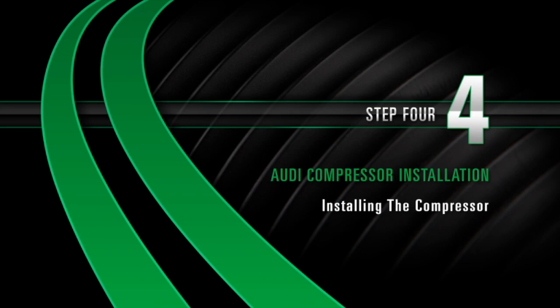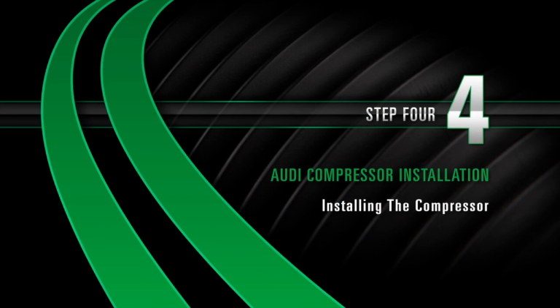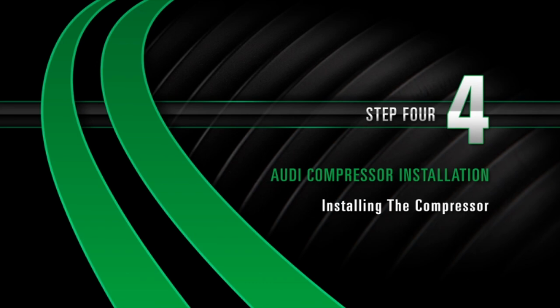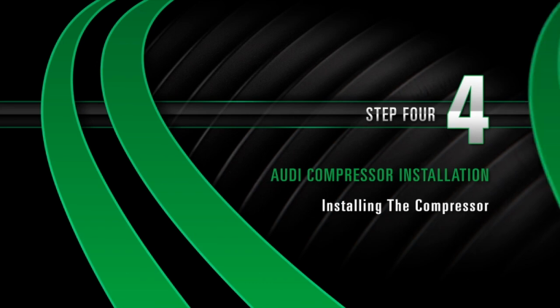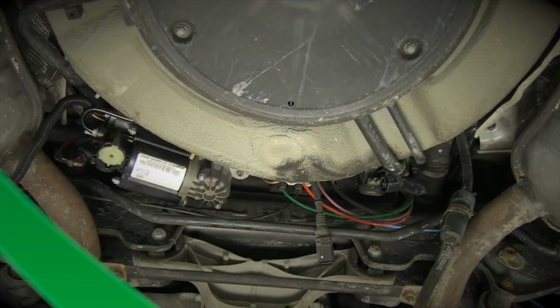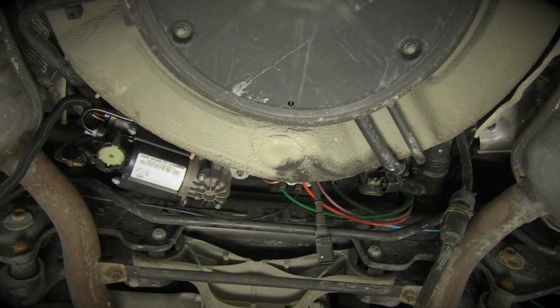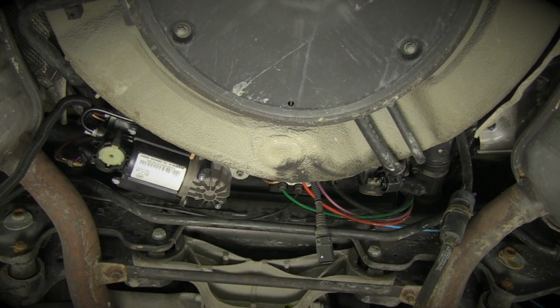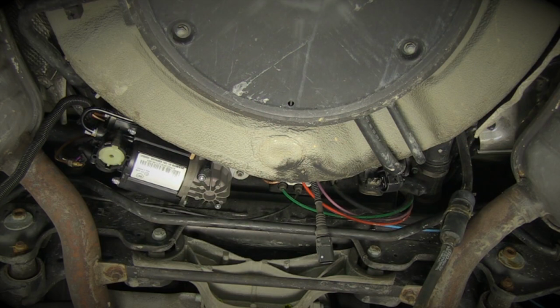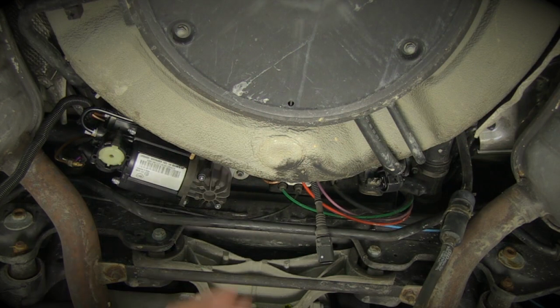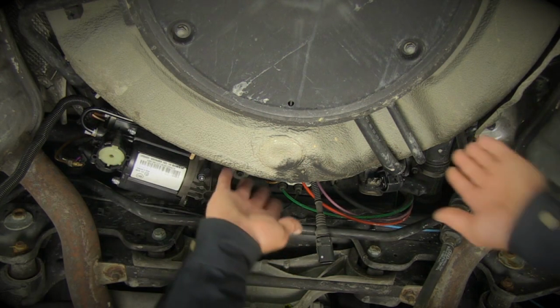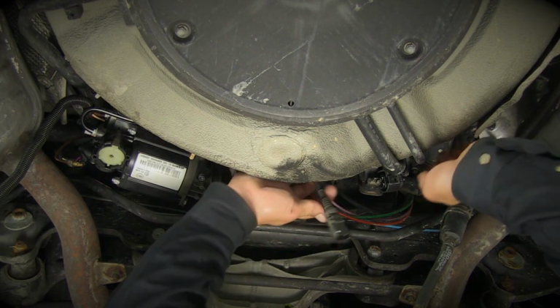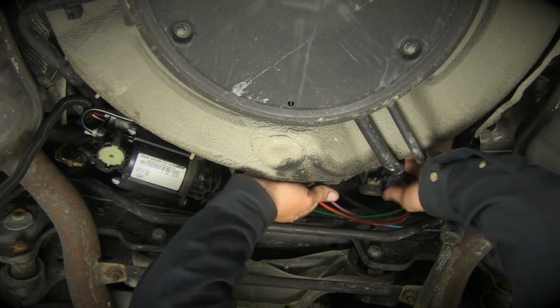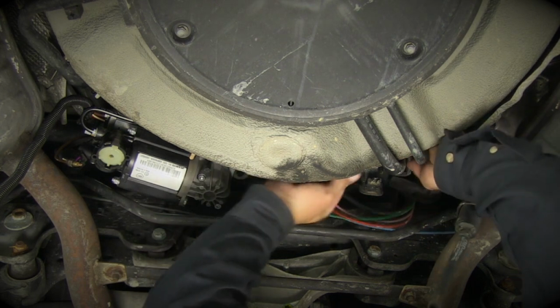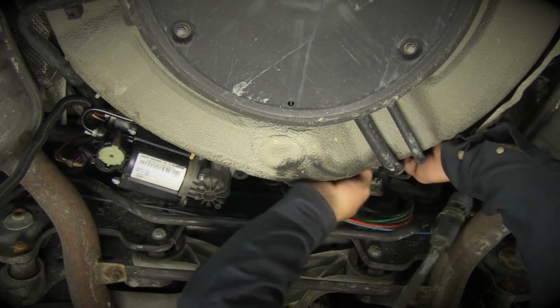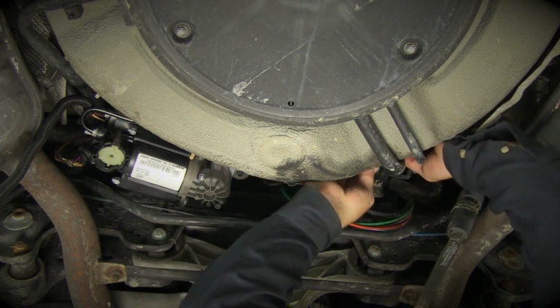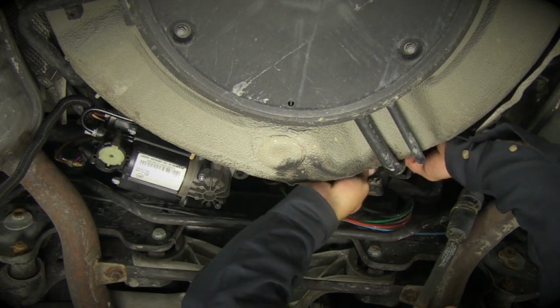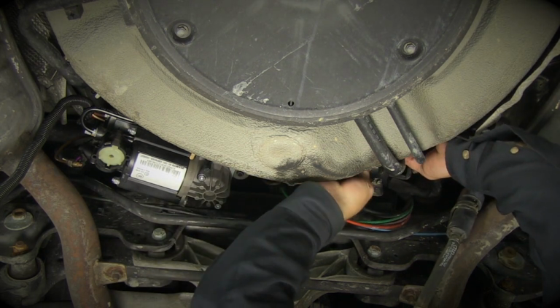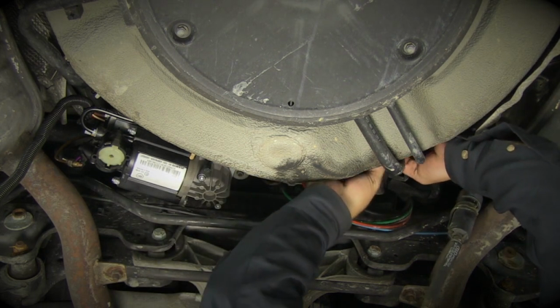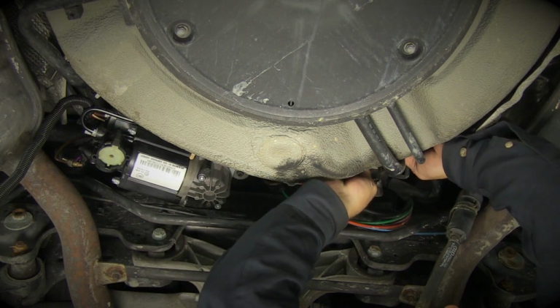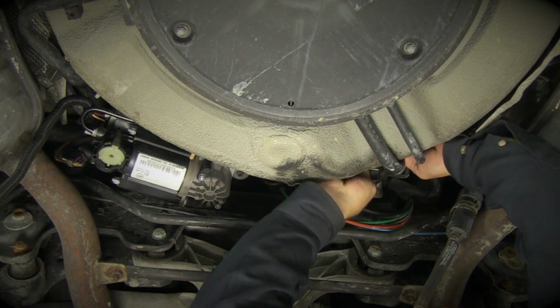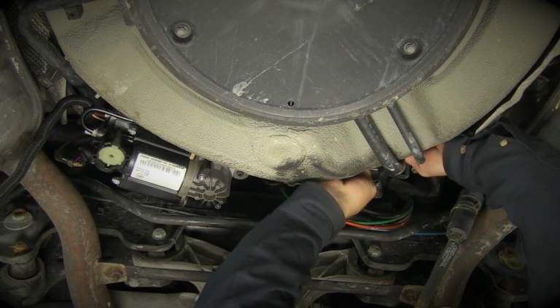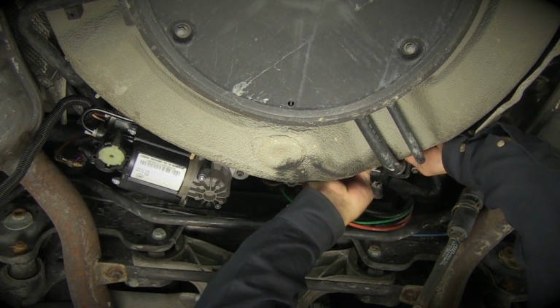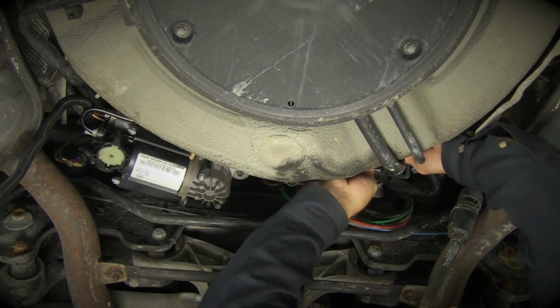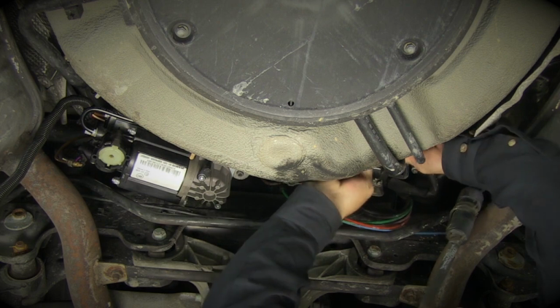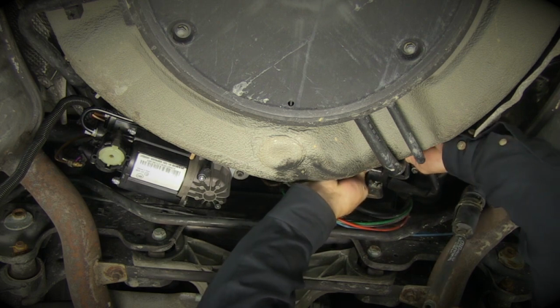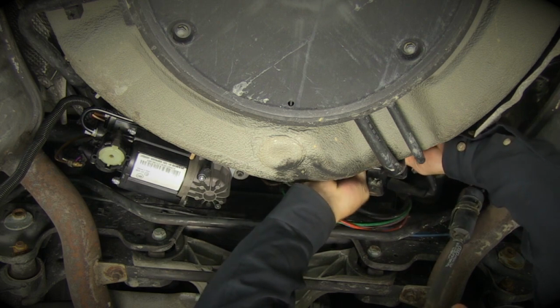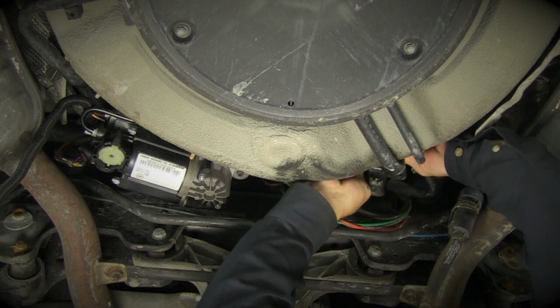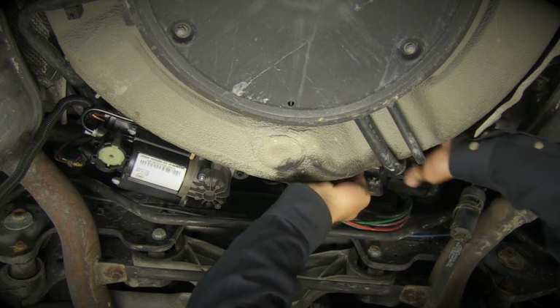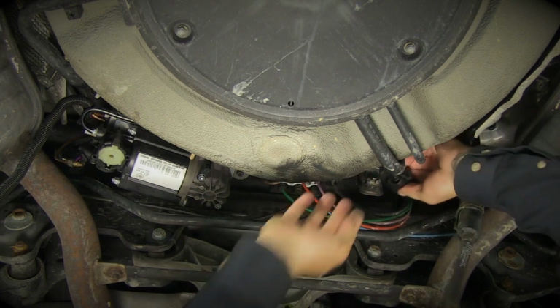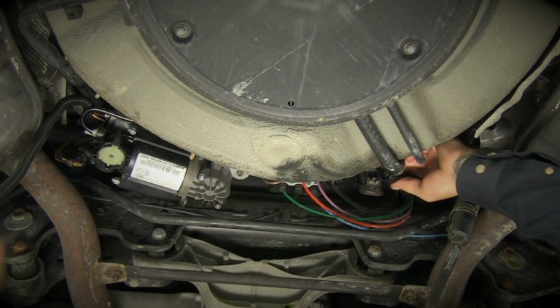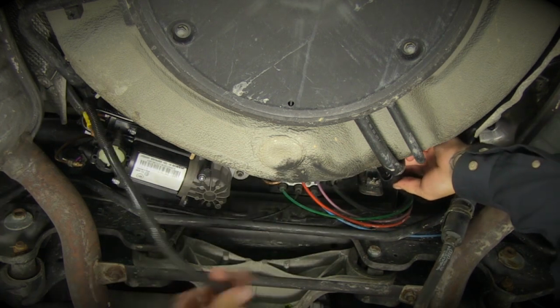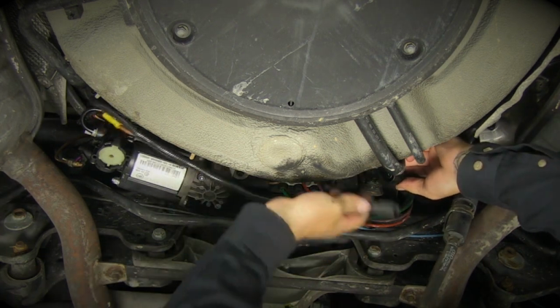Installing the compressor: Carefully place the new compressor into the car. Reinstall and tighten the three nuts, one on each isolator. Reconnect the three electrical plugs, airline, and intake air hose to the compressor.